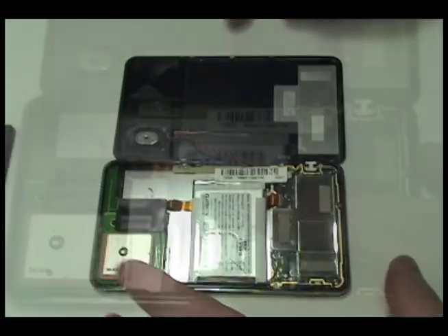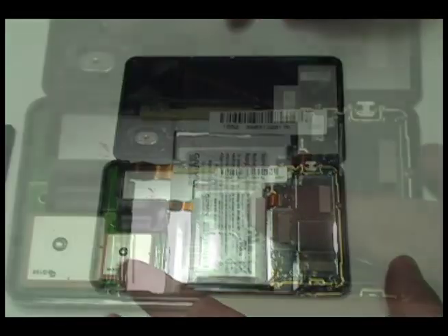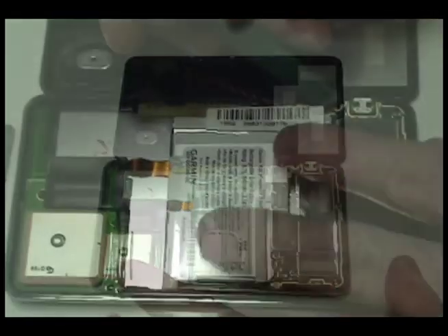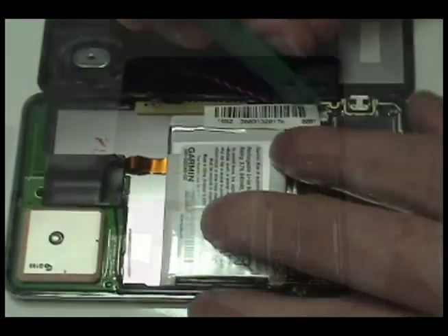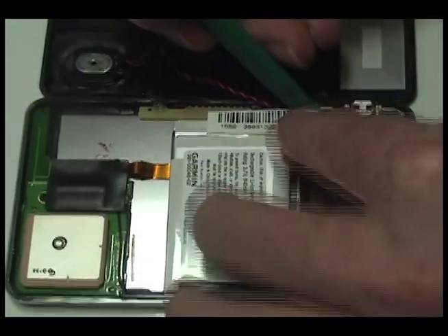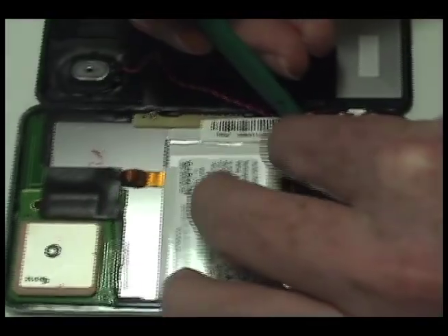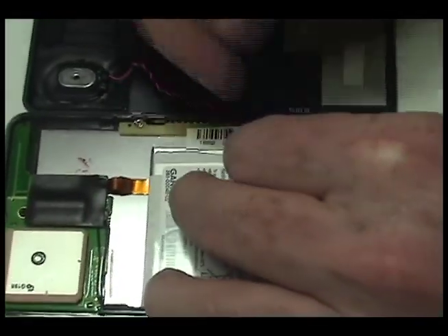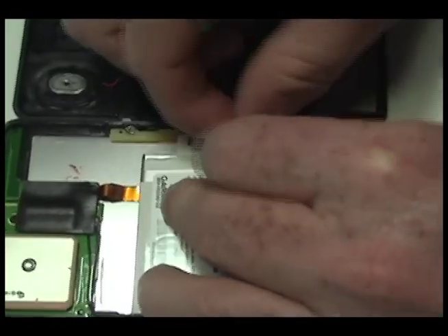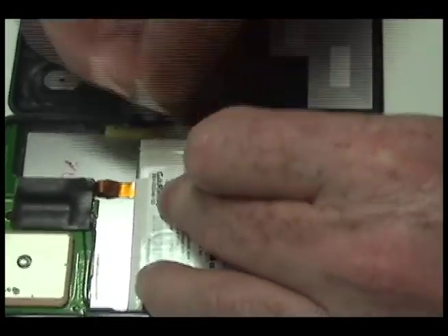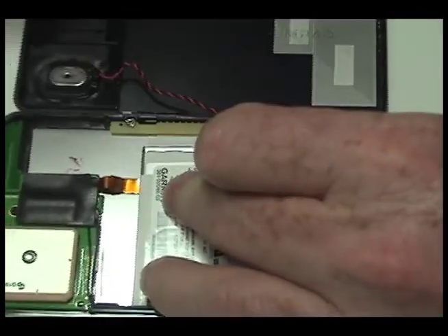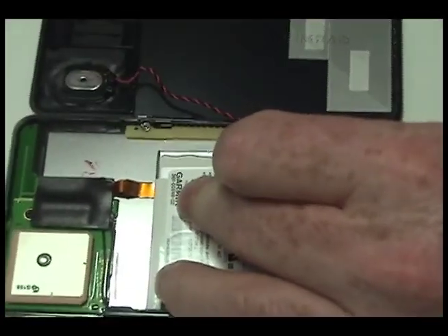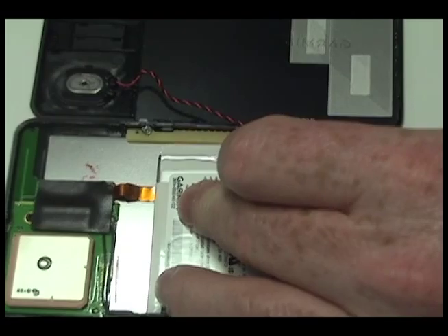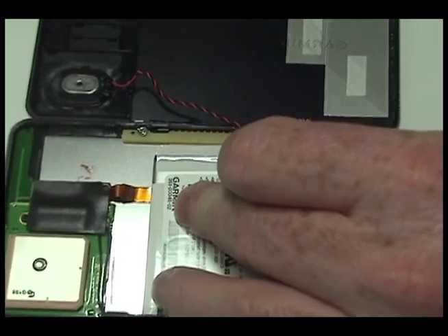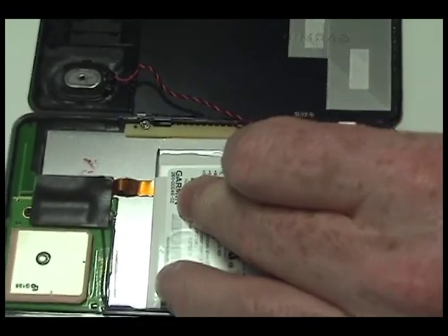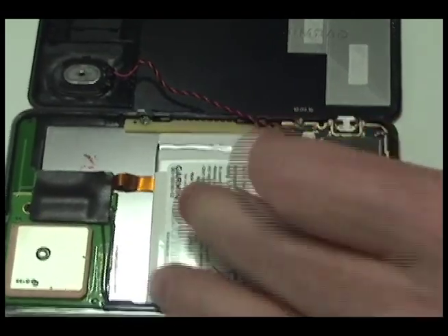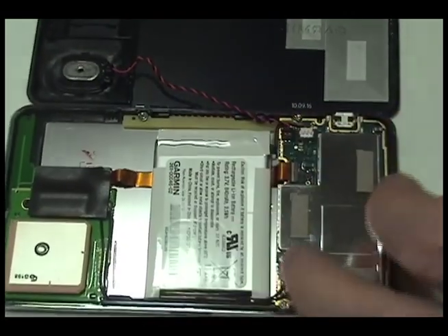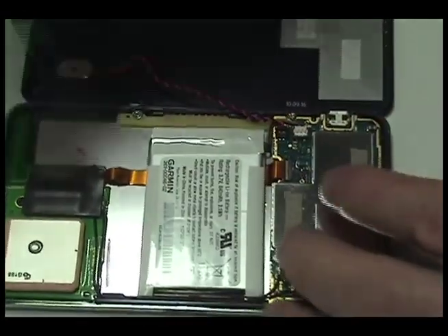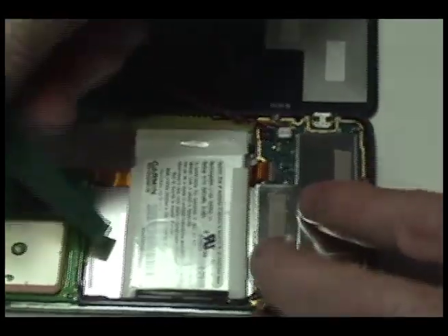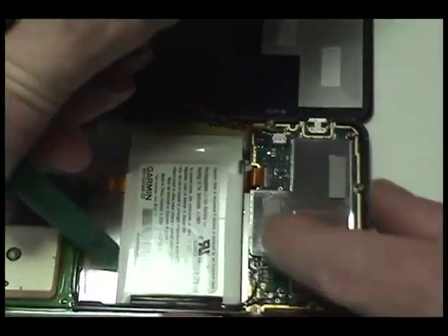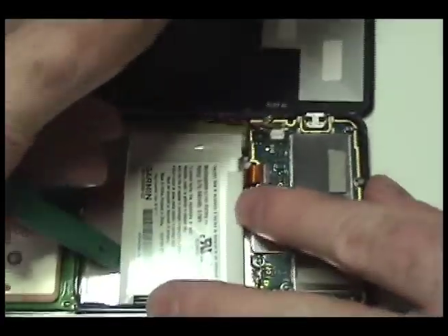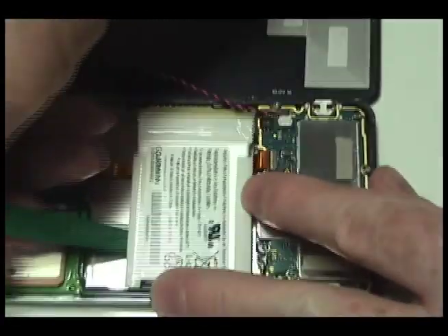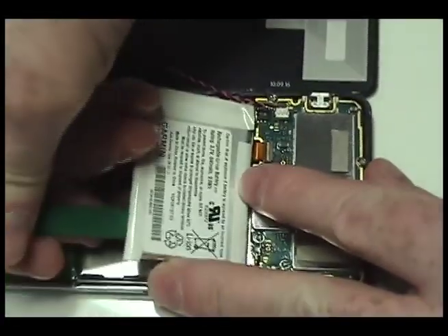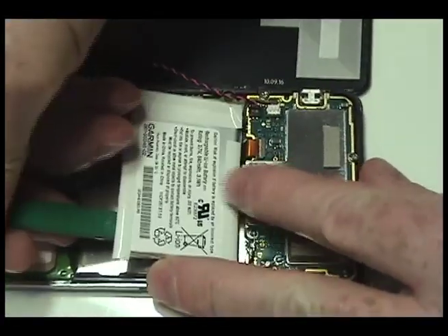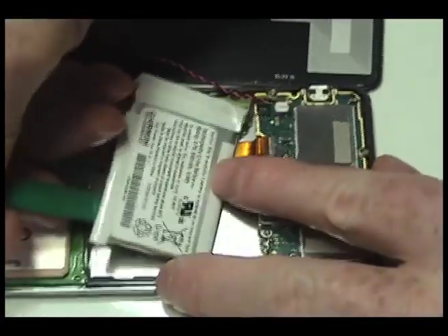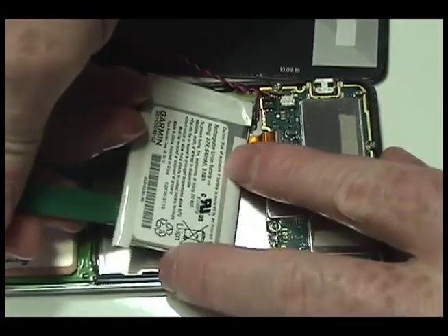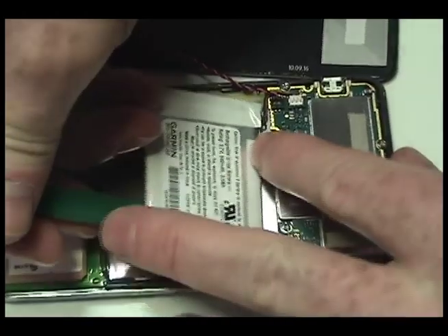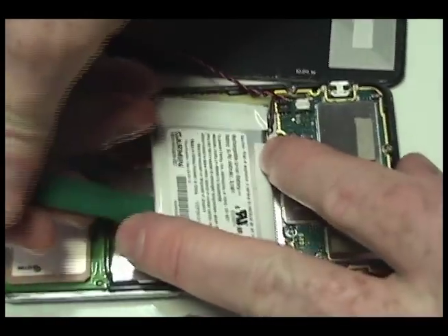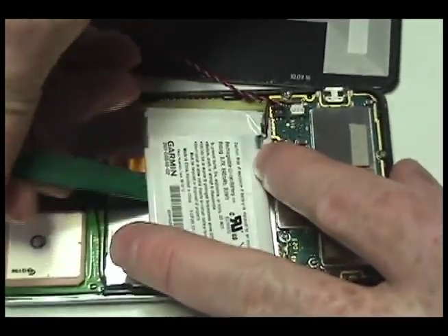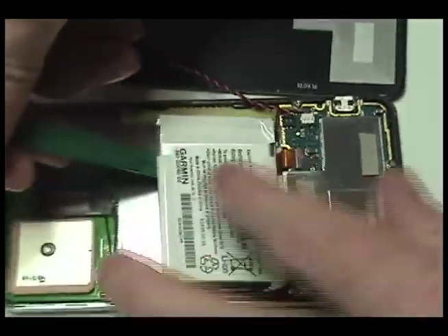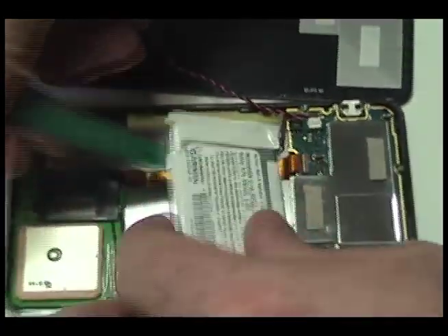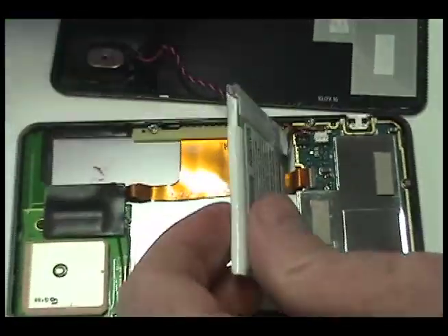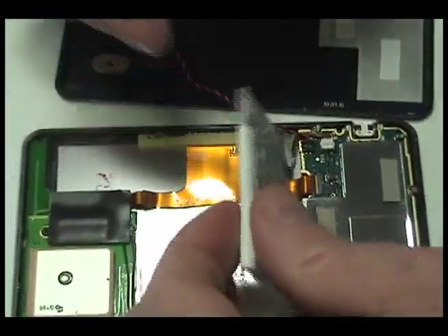Remove the adhesive strip from your Garmin. Remove the original battery and disconnect.